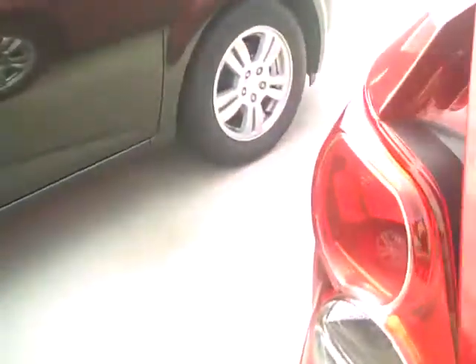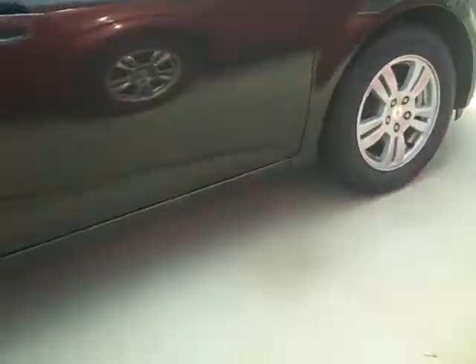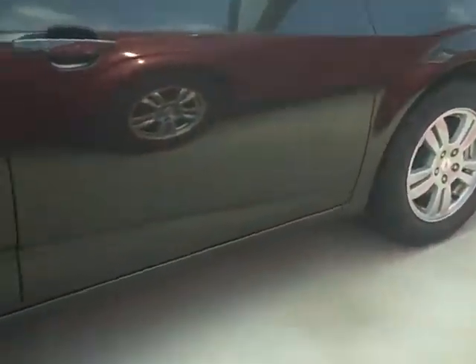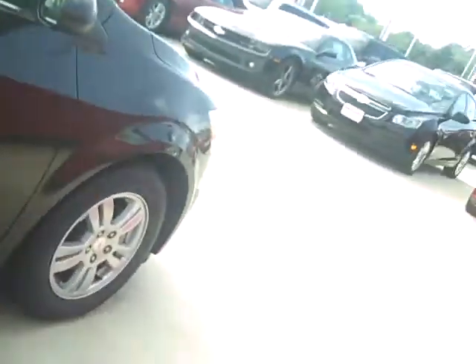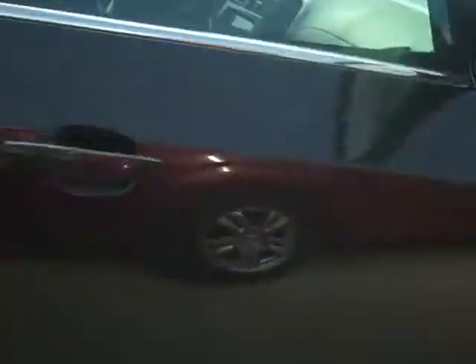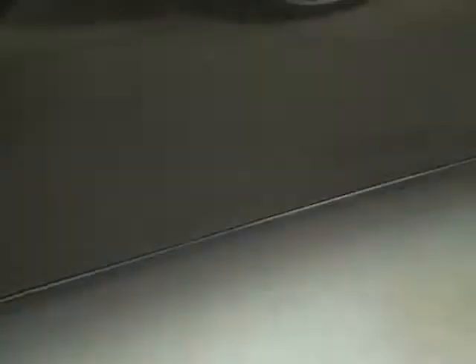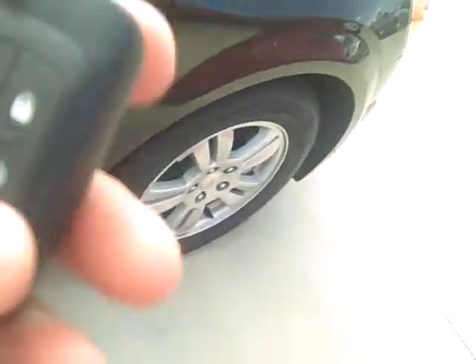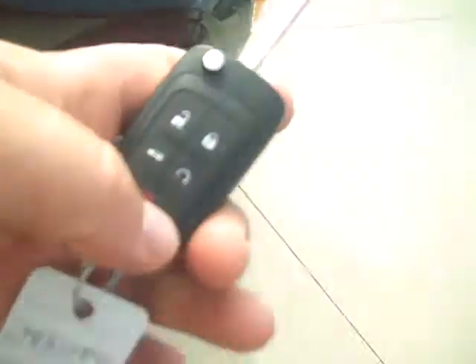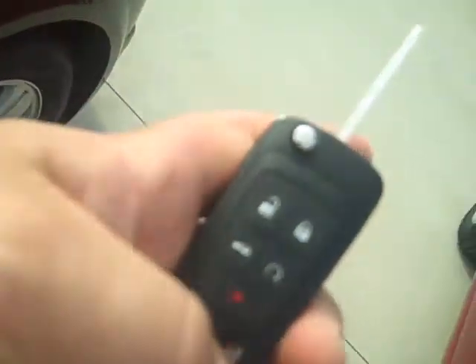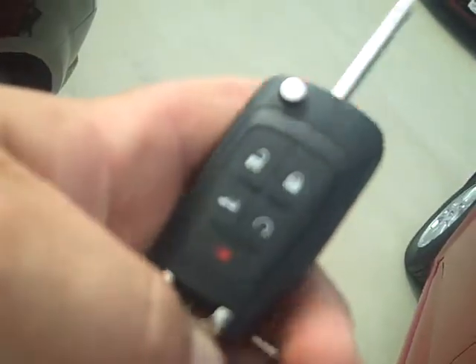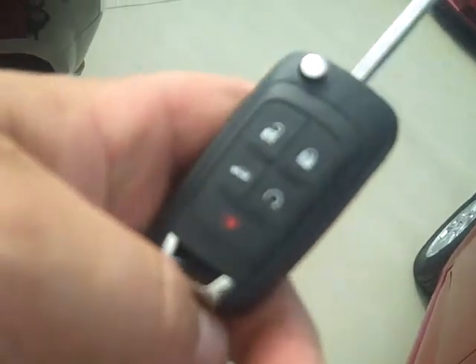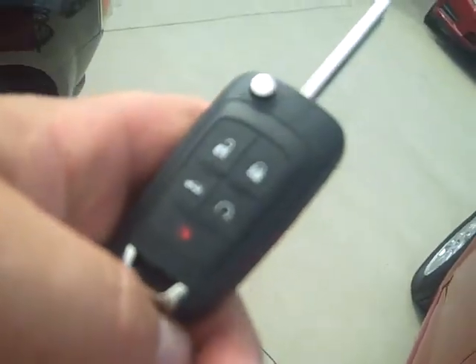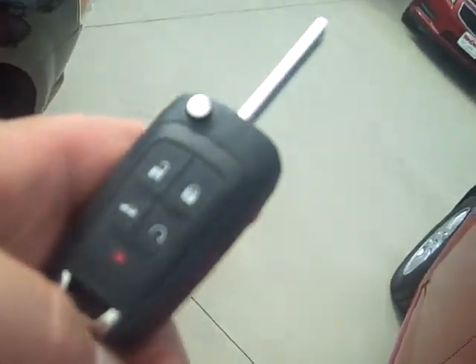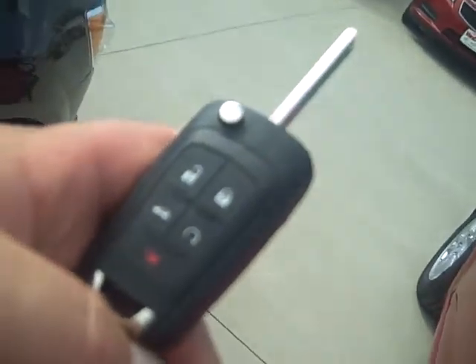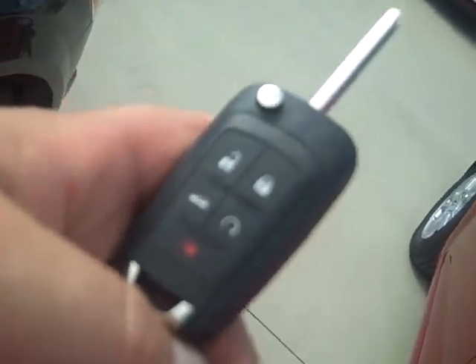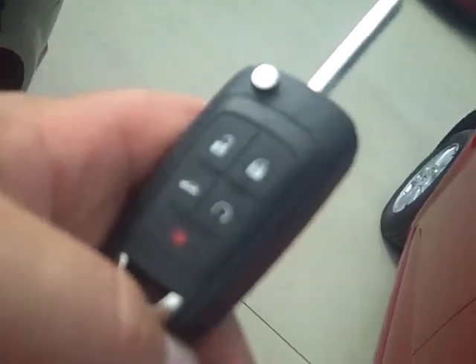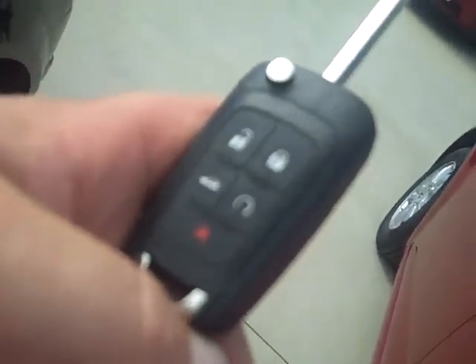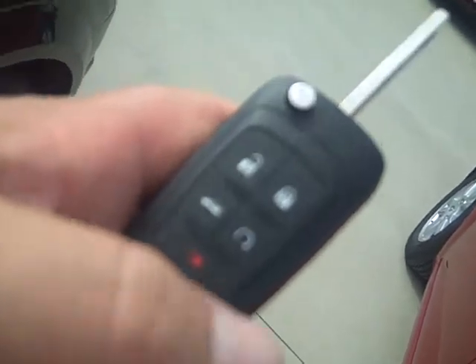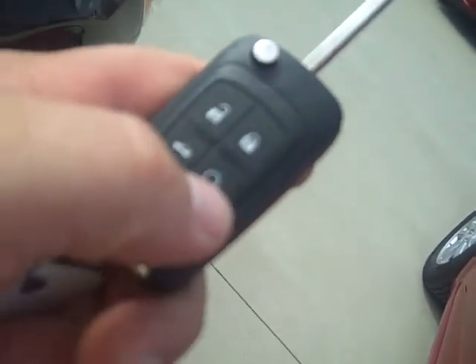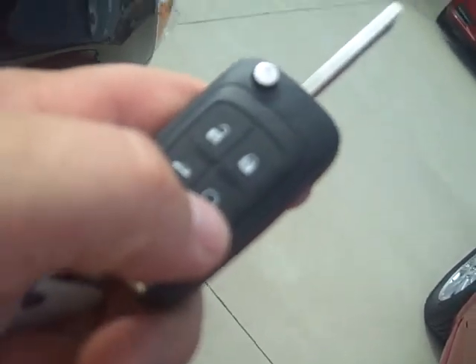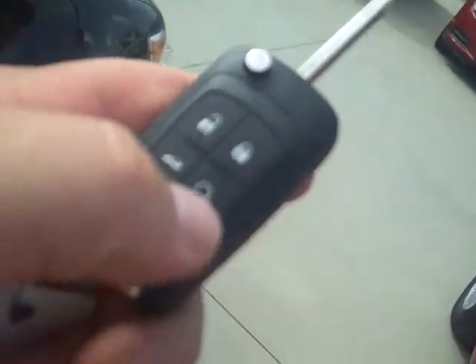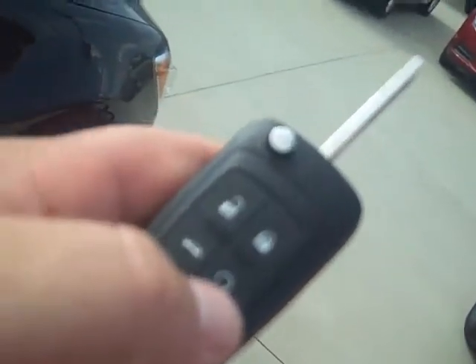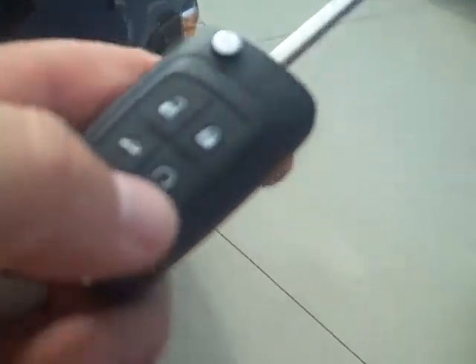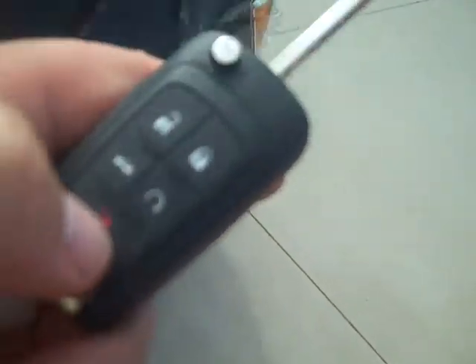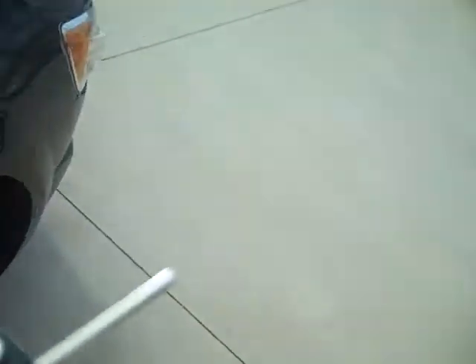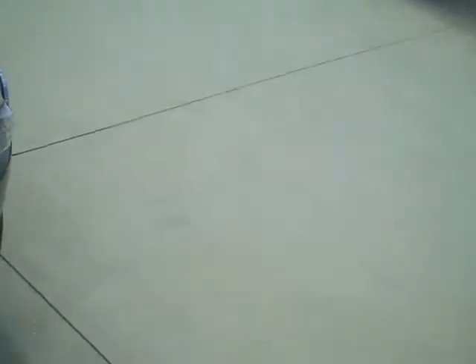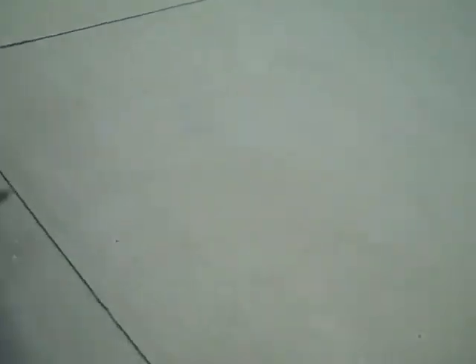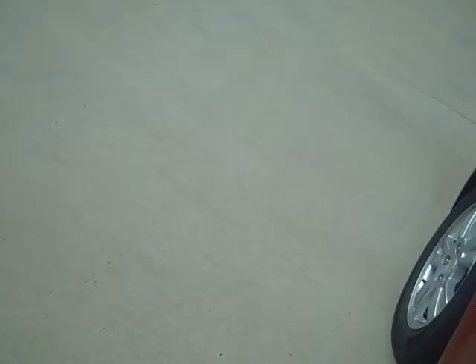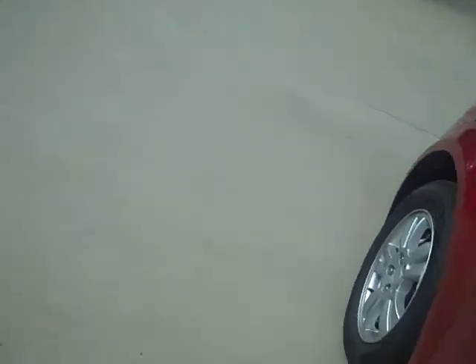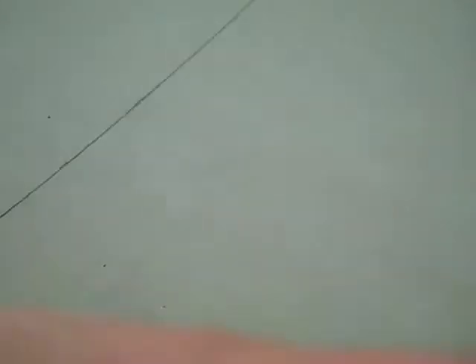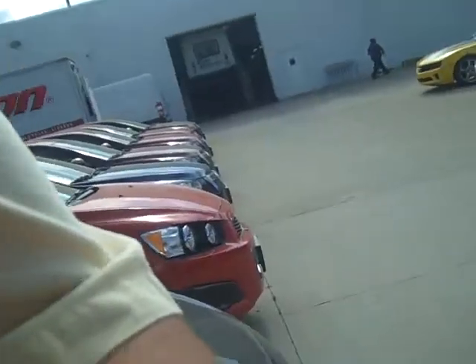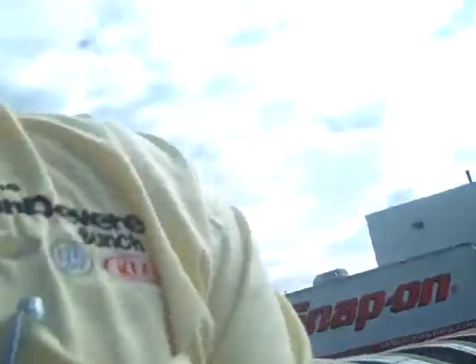And another nice thing, Rebecca, as you can see here, this is your key, which comes with your unlock and lock to your trunk as well, as well as remote start, as well as your panic alarm. So that's pretty nice with some of the weather we get.